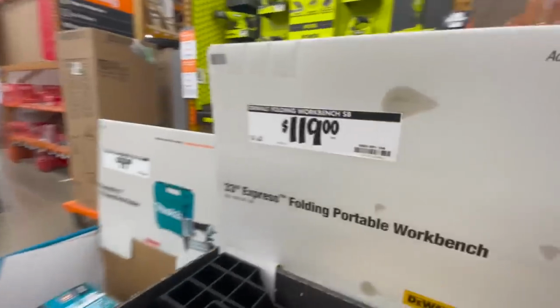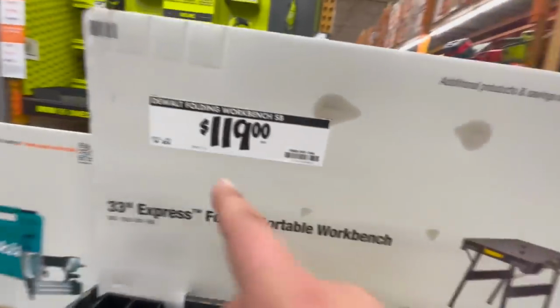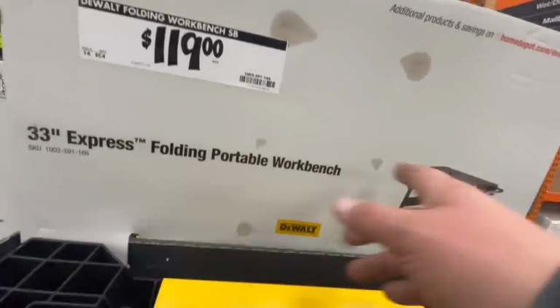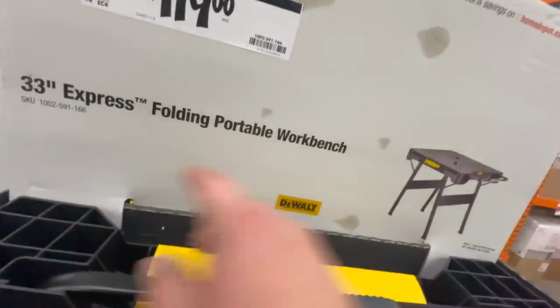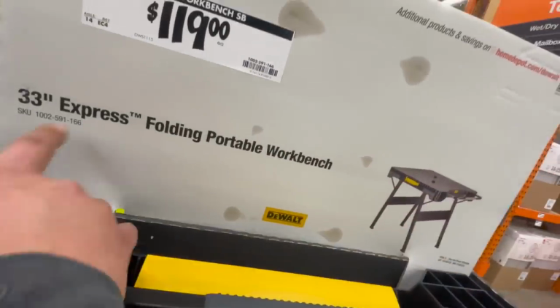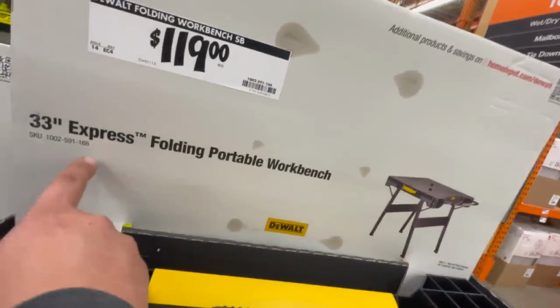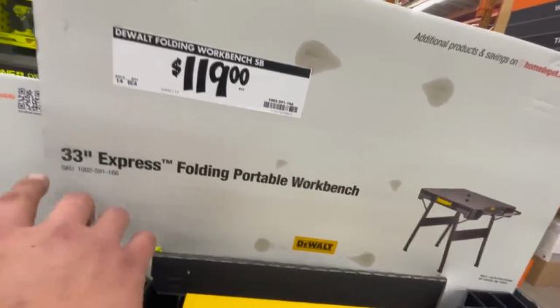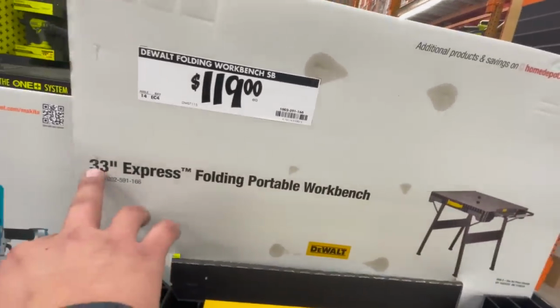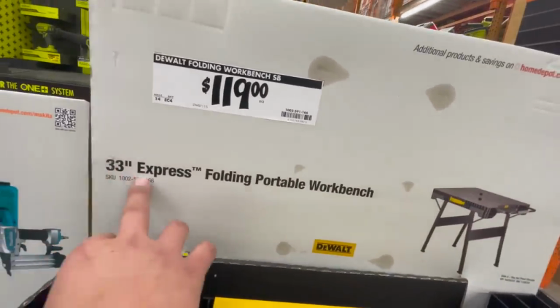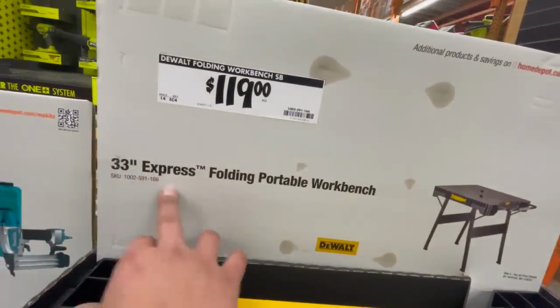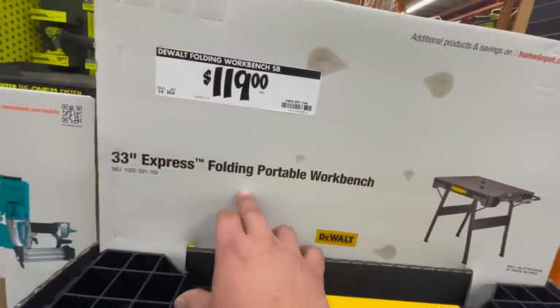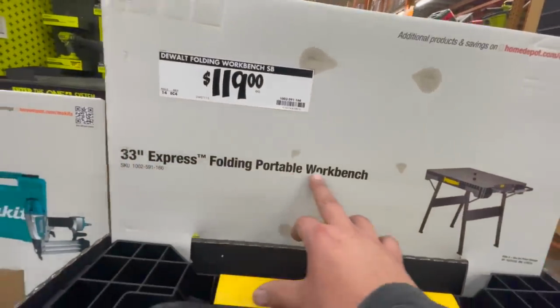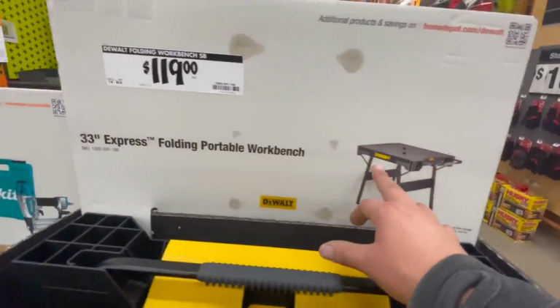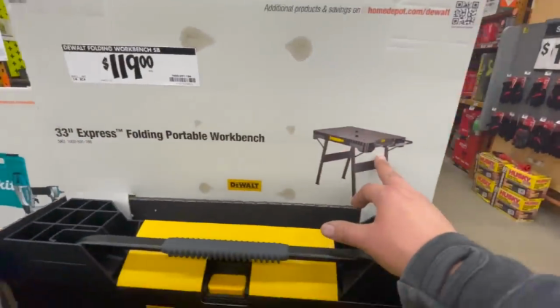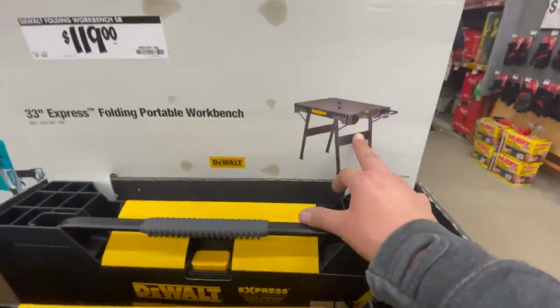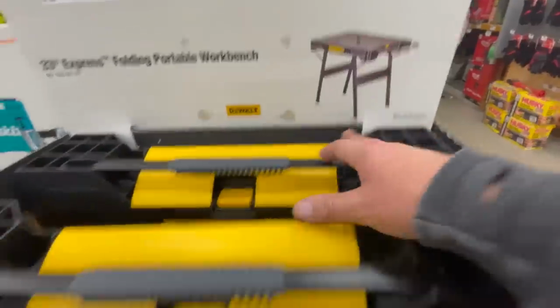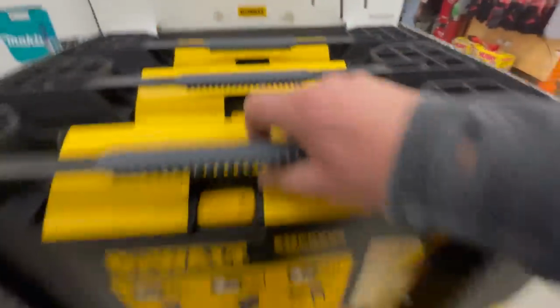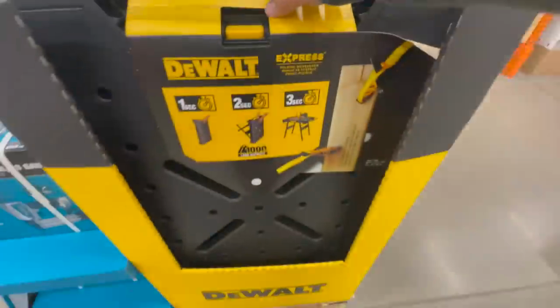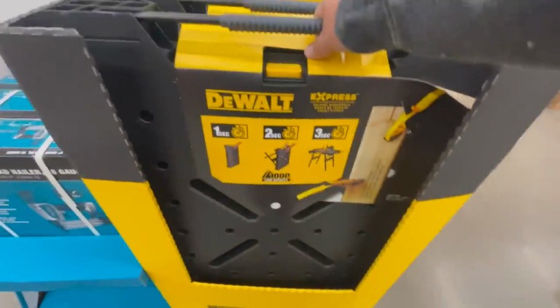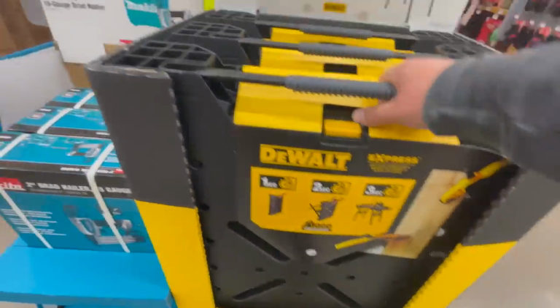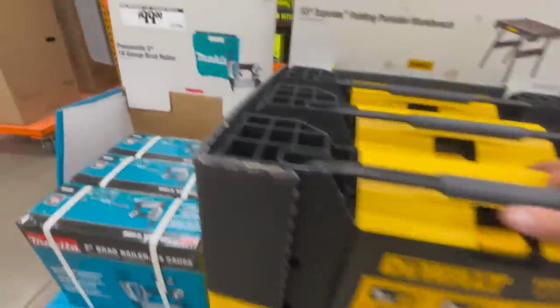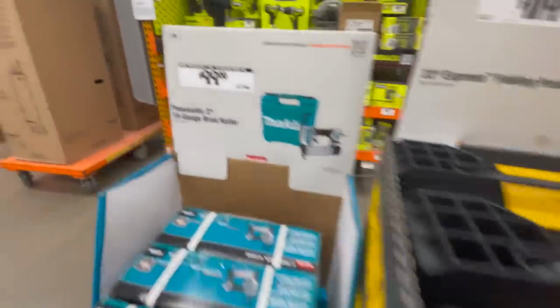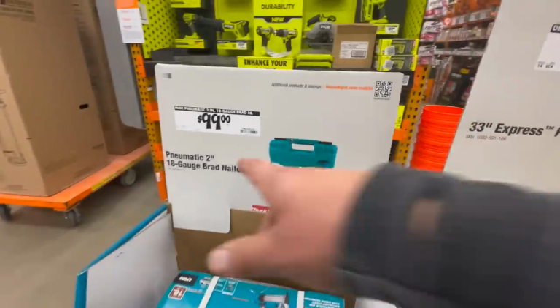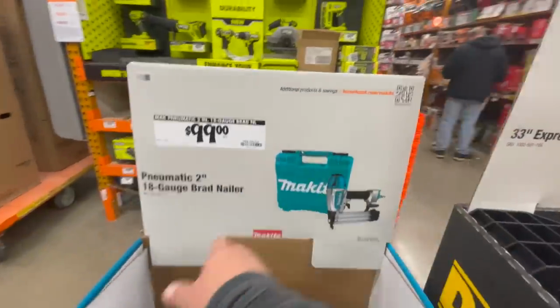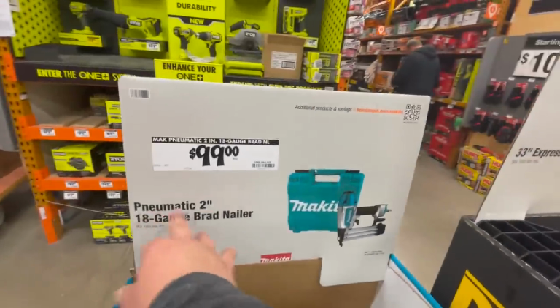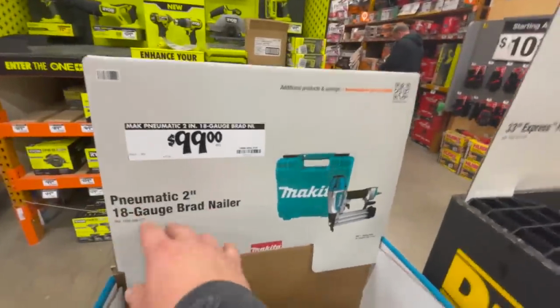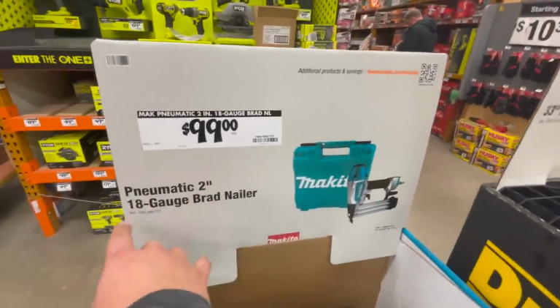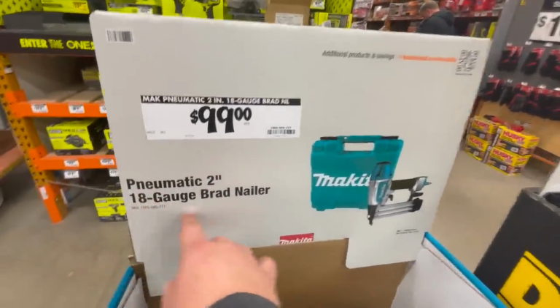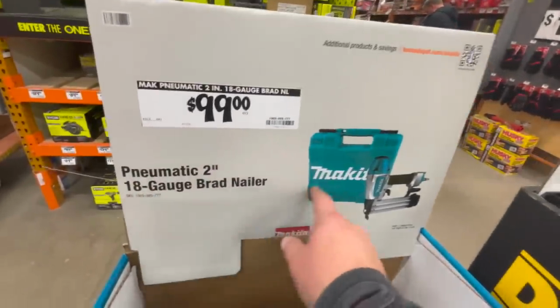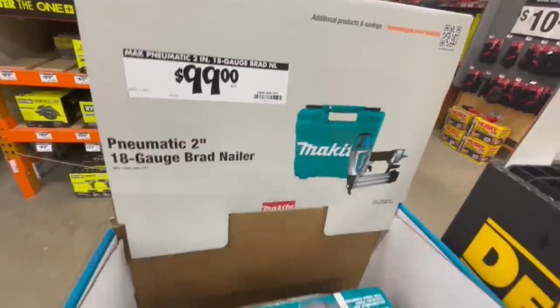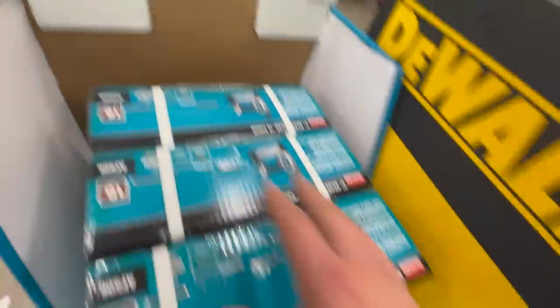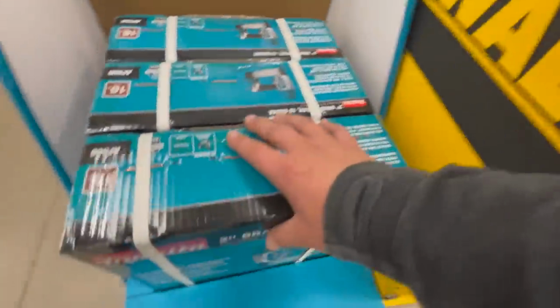$119 for their 33-inch express floating portable workbench. $100 for their pneumatic 2-inch 18-gauge brad nailer by Makita.